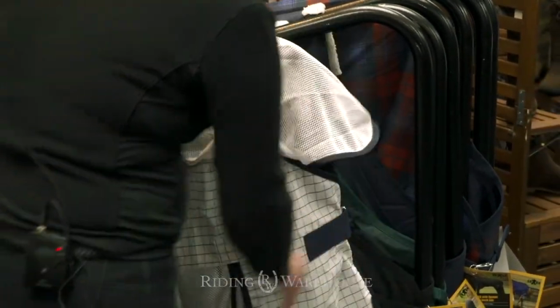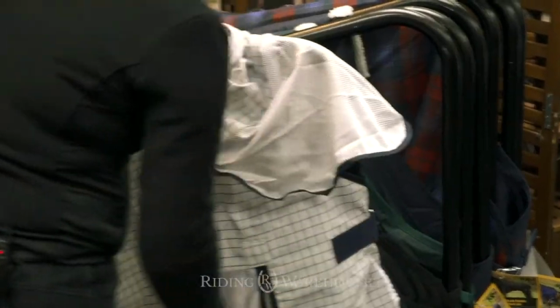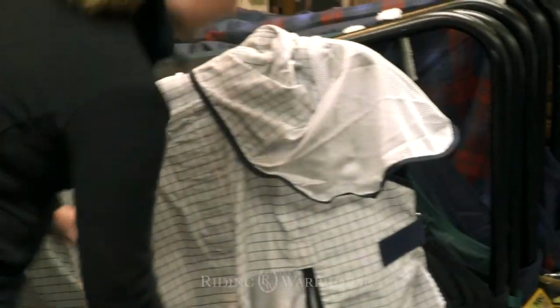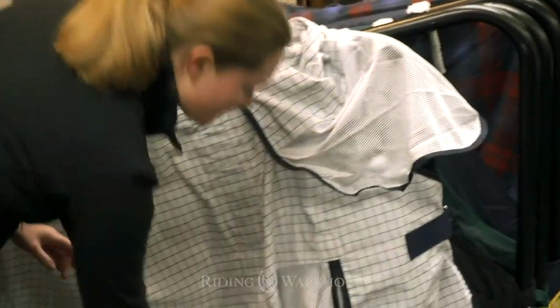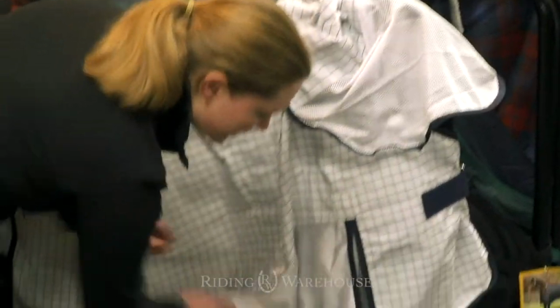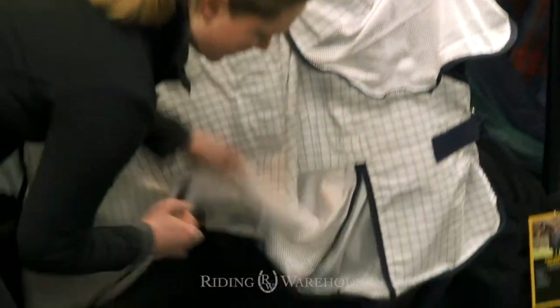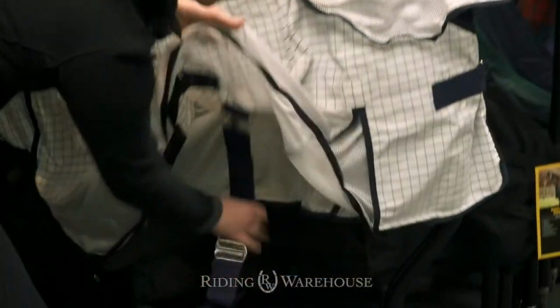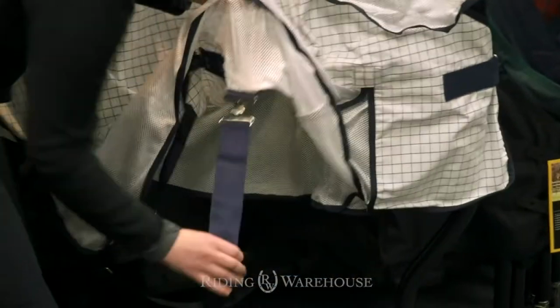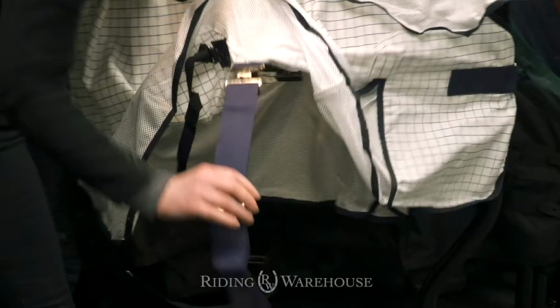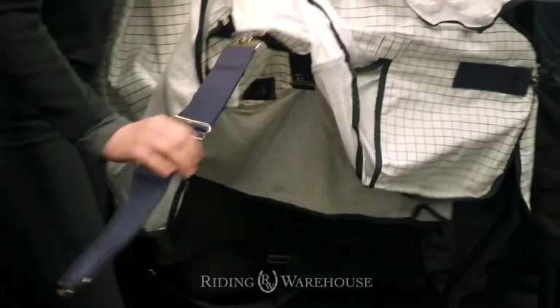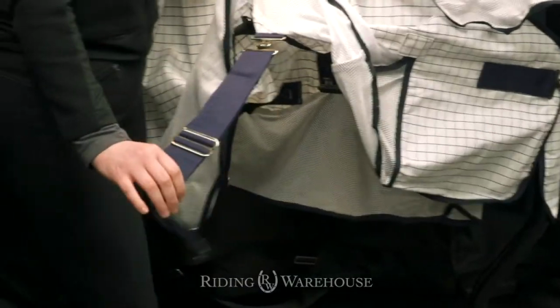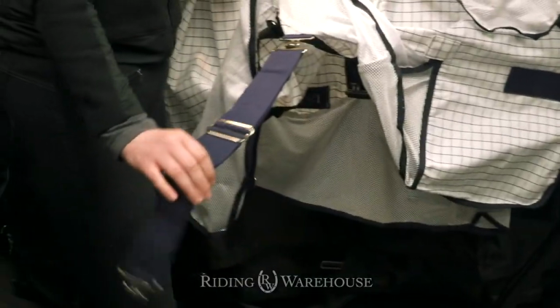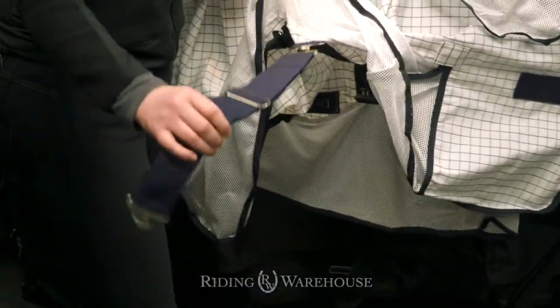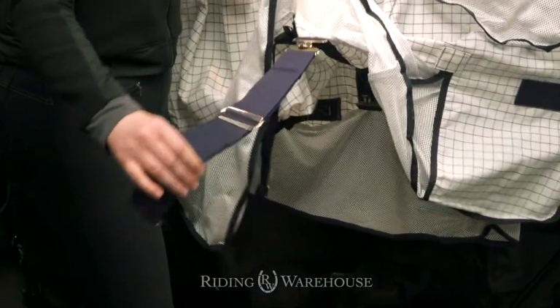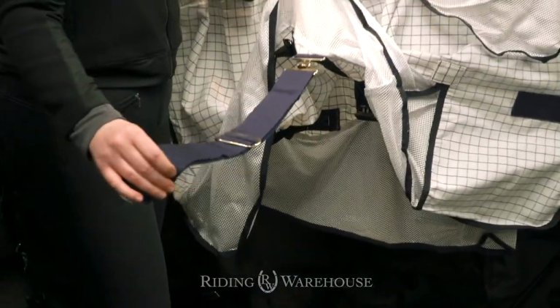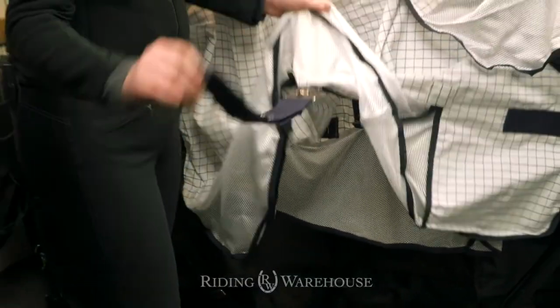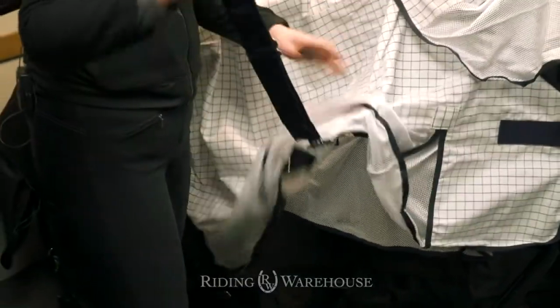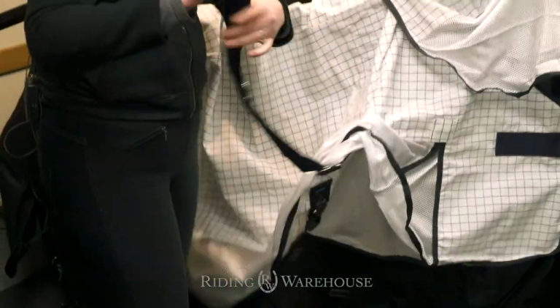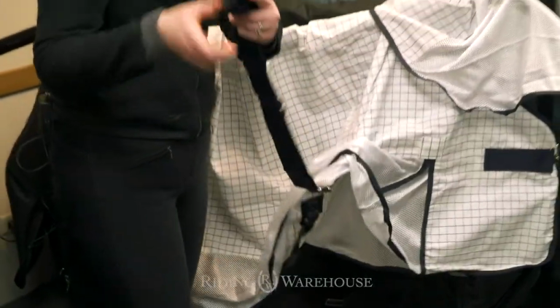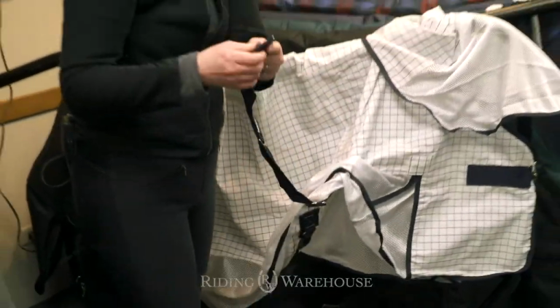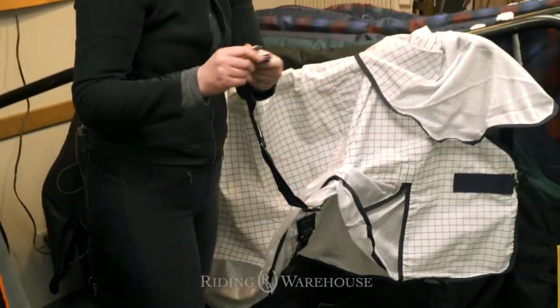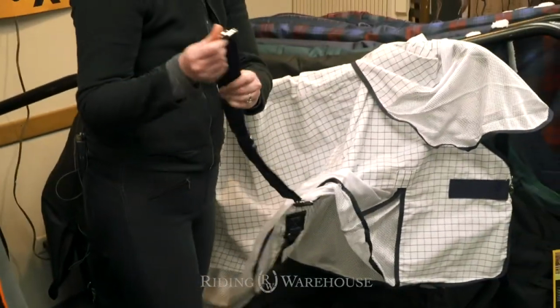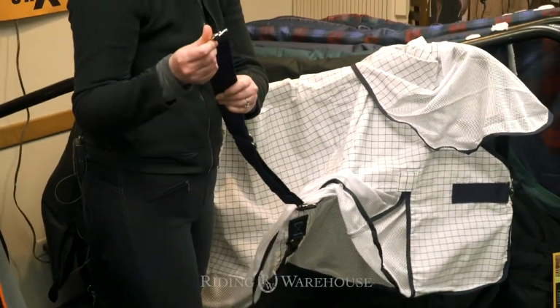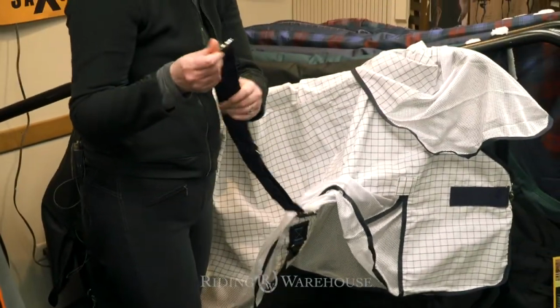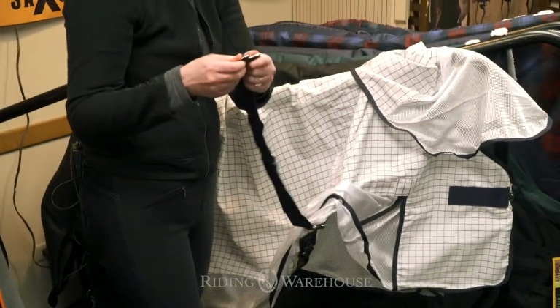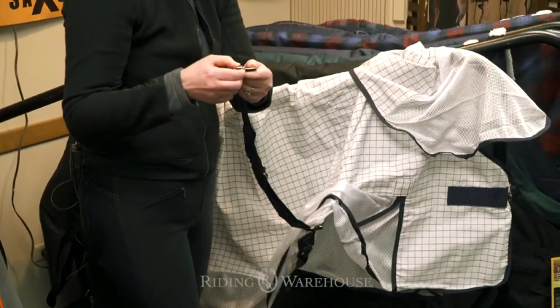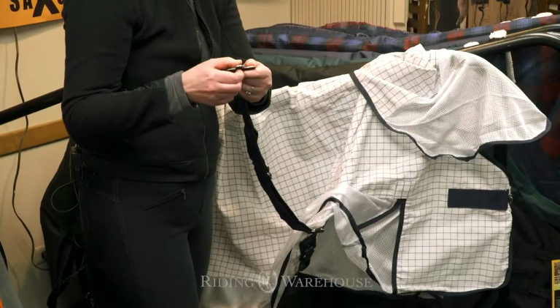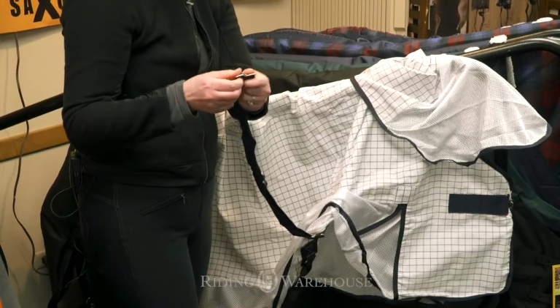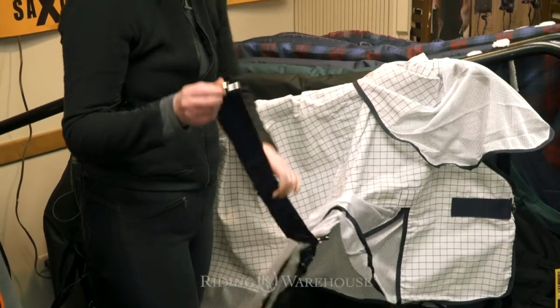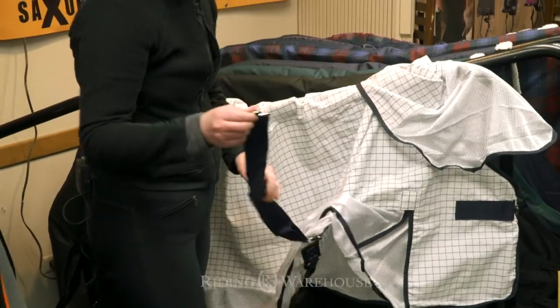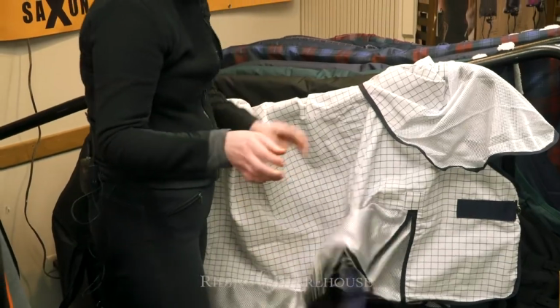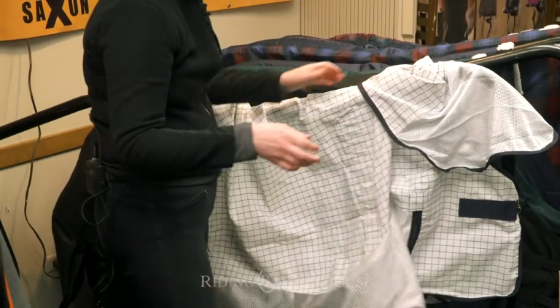This also has a single belly strap that's adjustable. Also a surcingle type closure with the rubber stopper to make sure that it's secure.